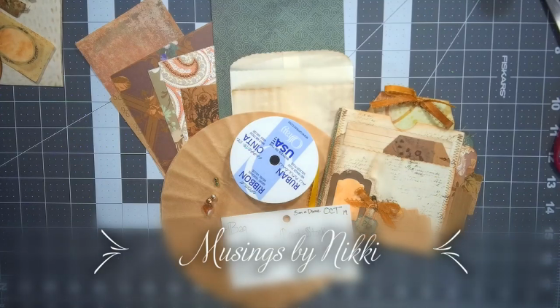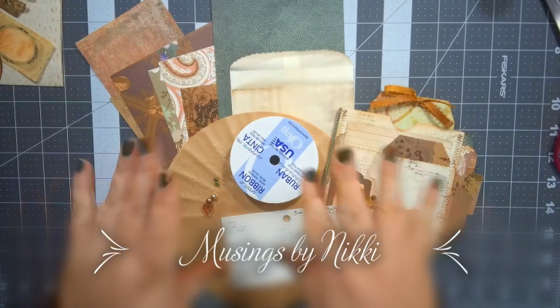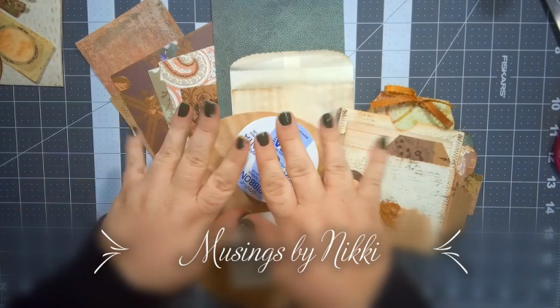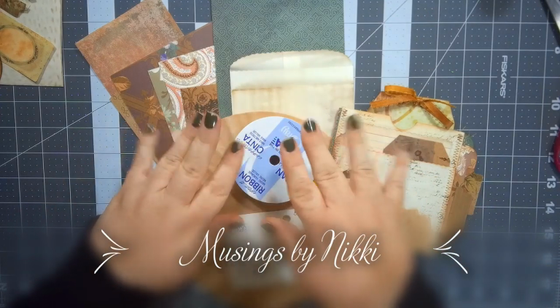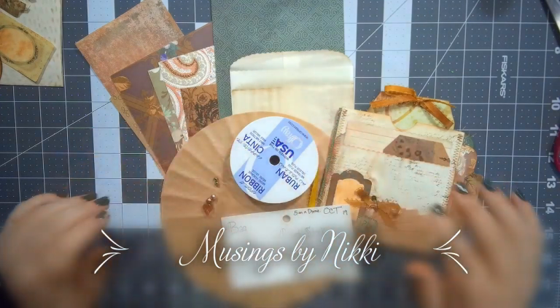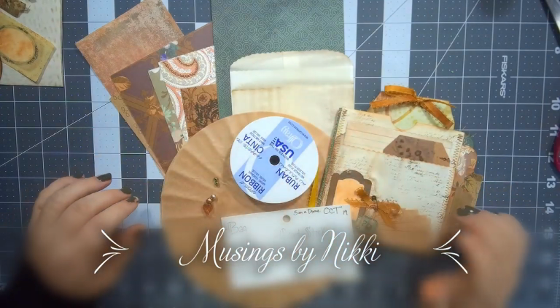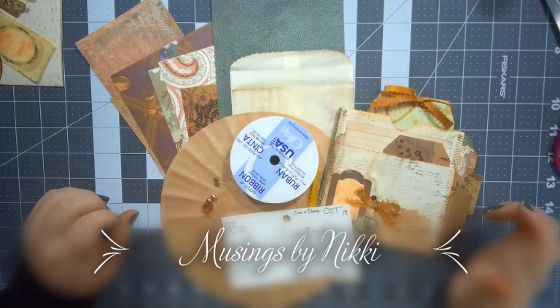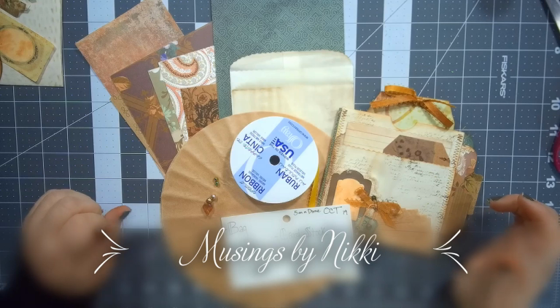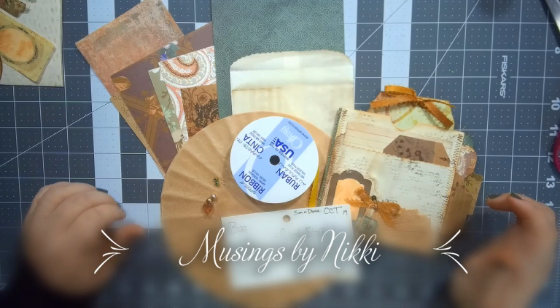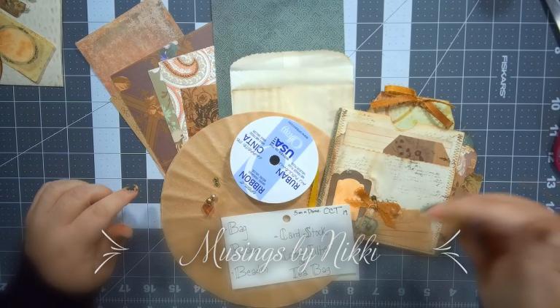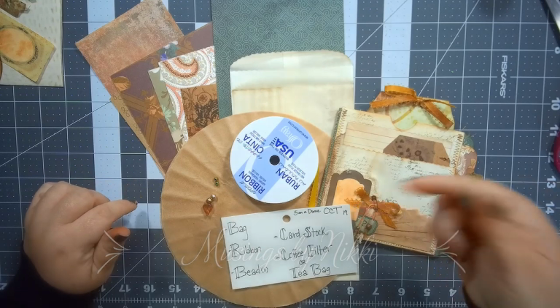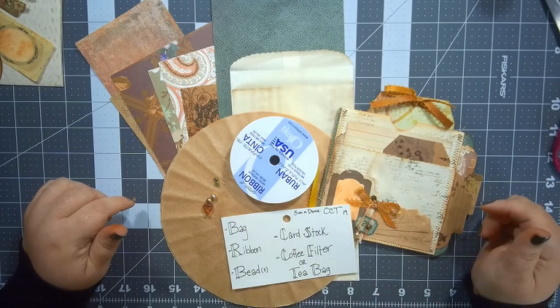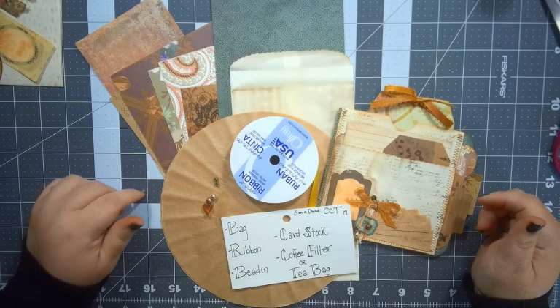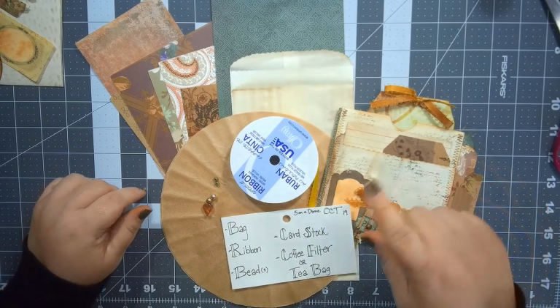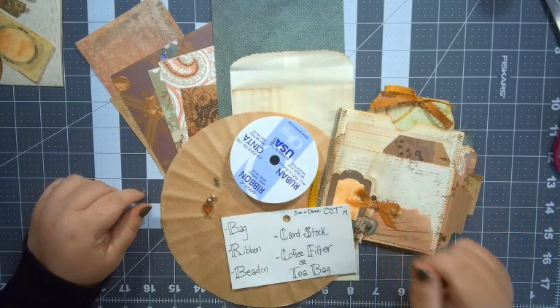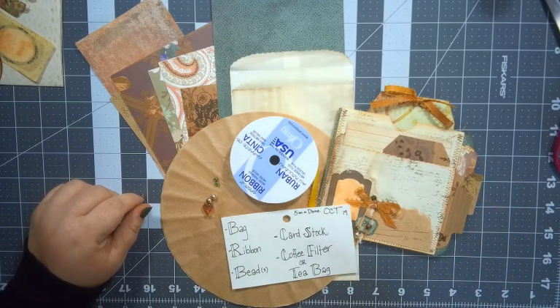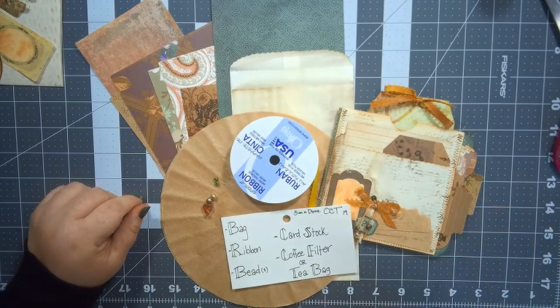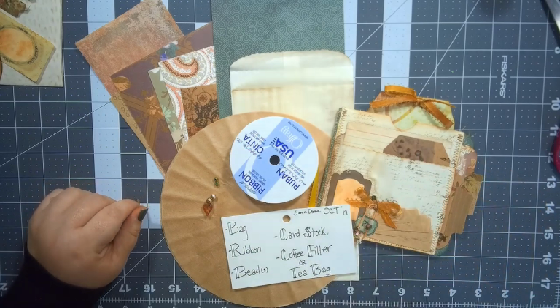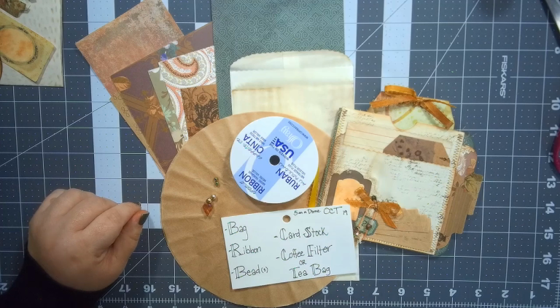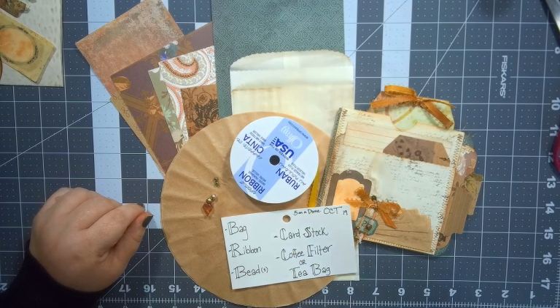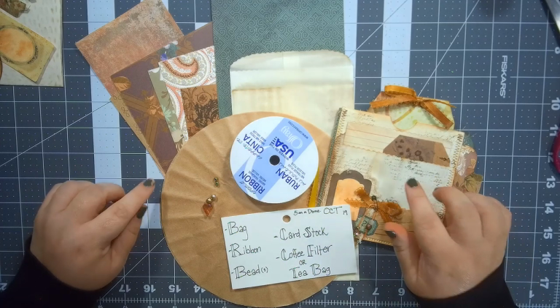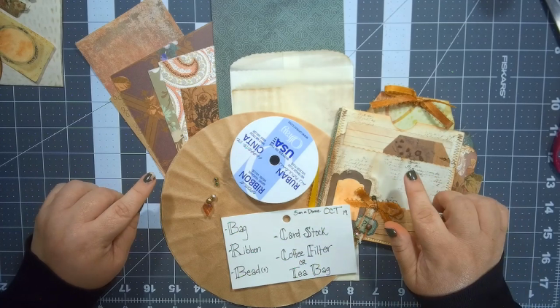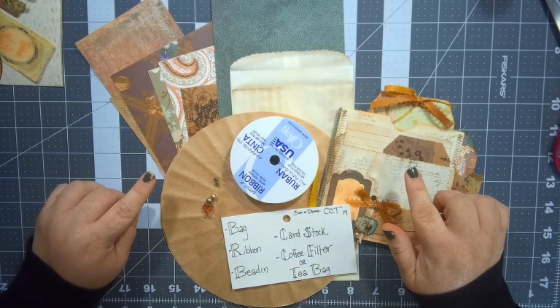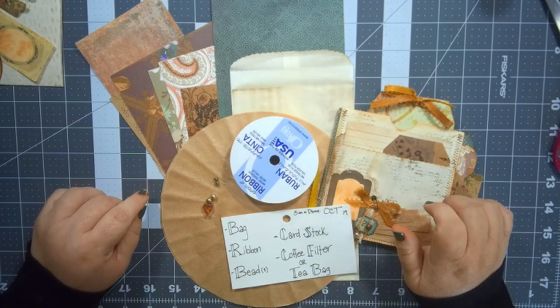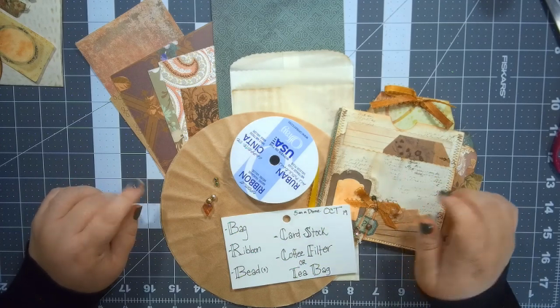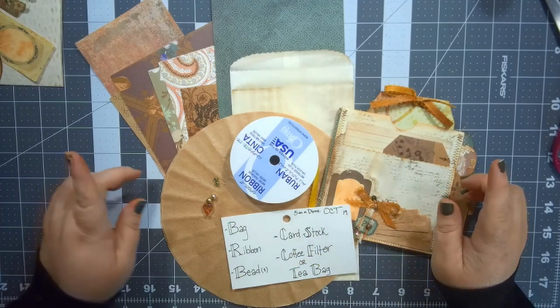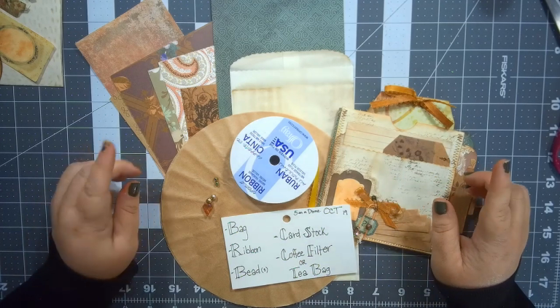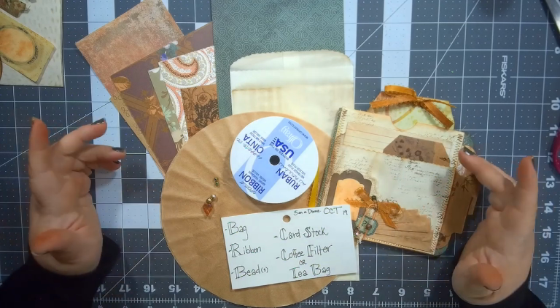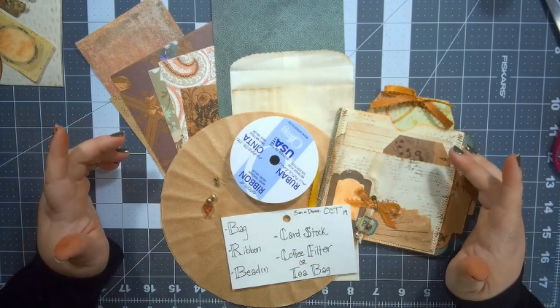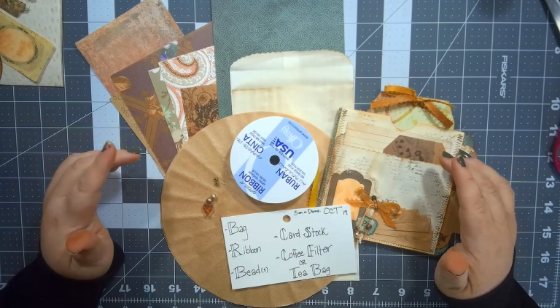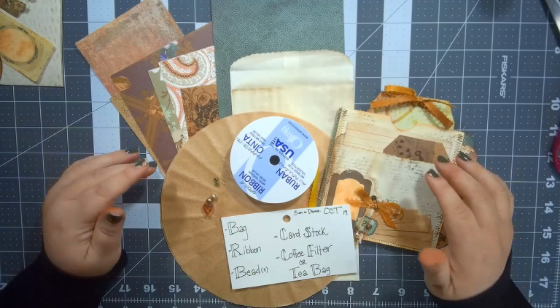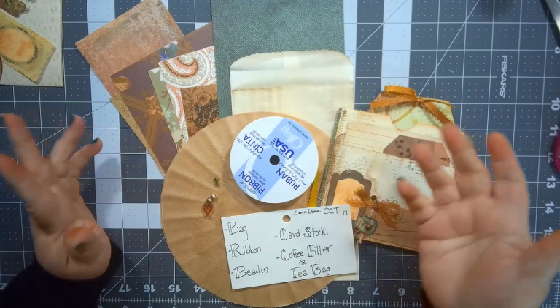Well hello everybody, welcome back to Musings by Nikki — I'm Nikki, just in case you didn't get that part. Oh my gosh, coughs already, but I'm not going to edit it out or restart because you know what,